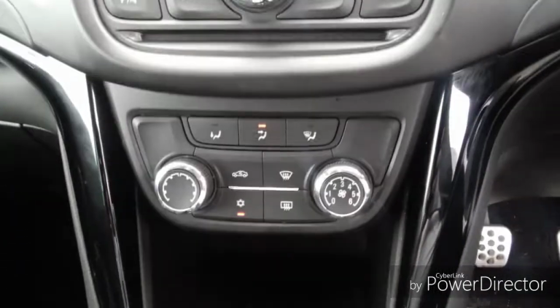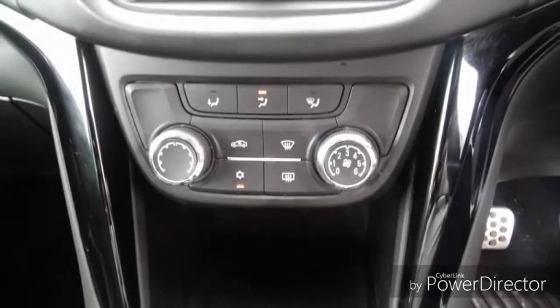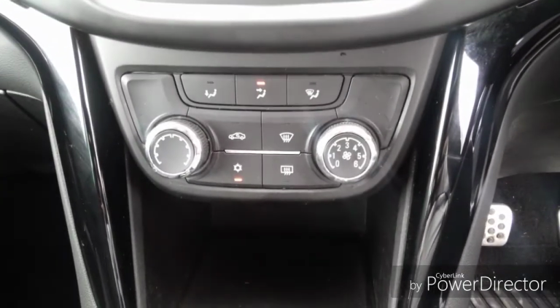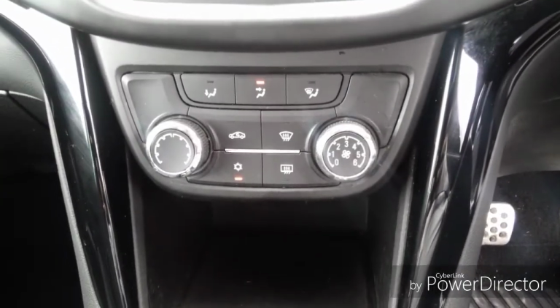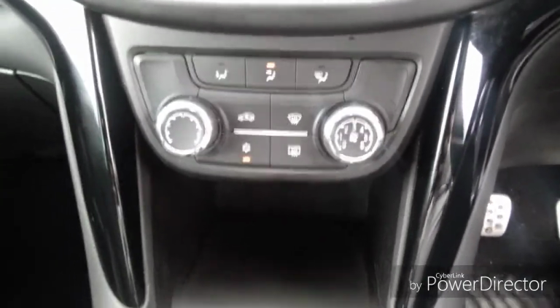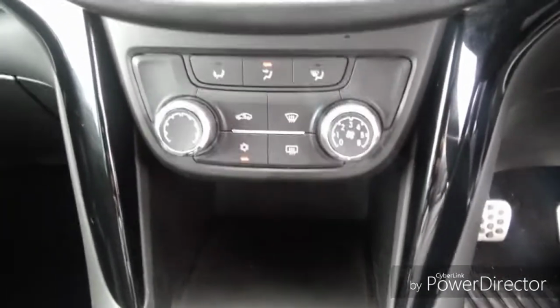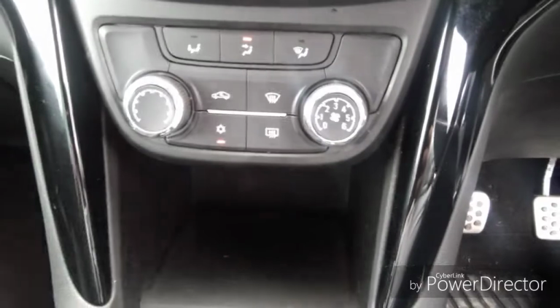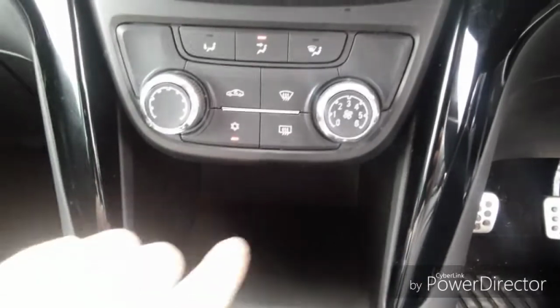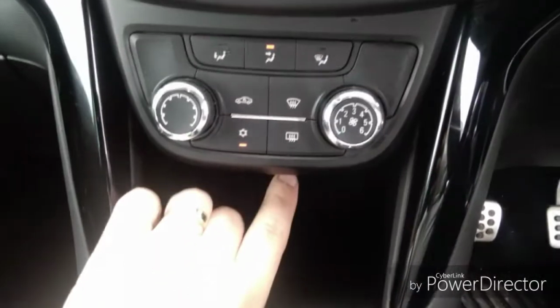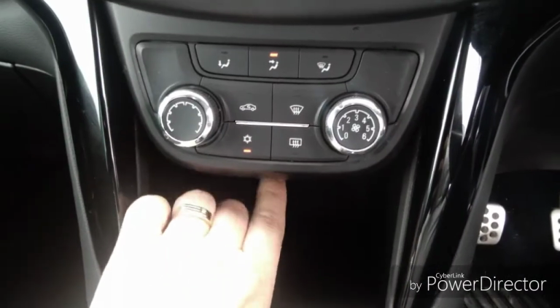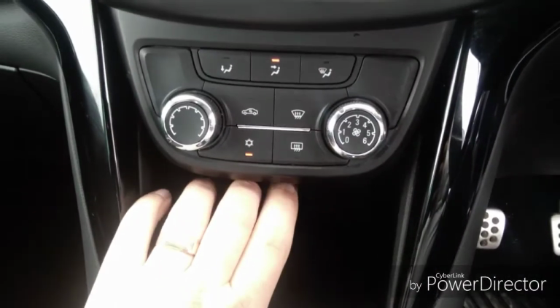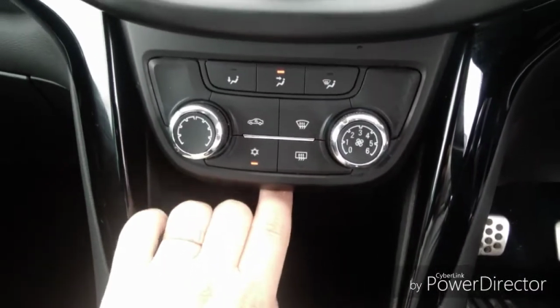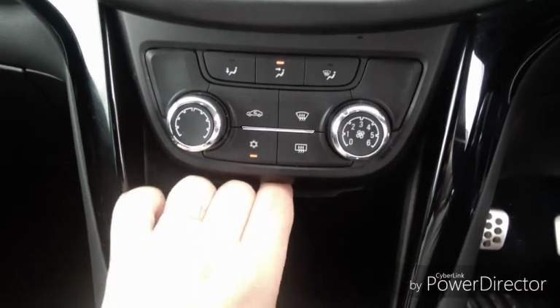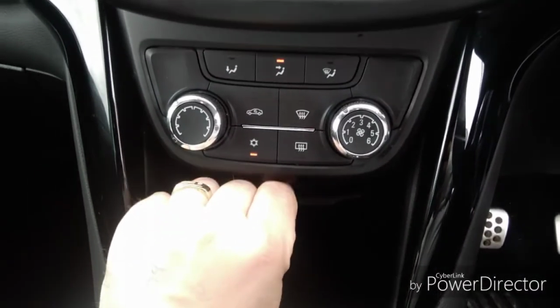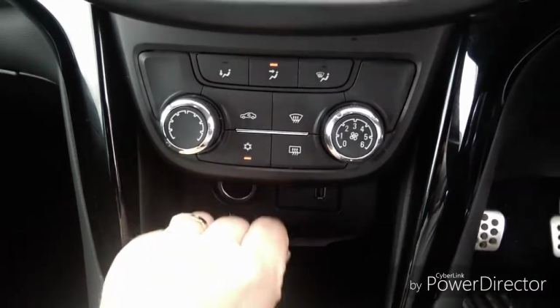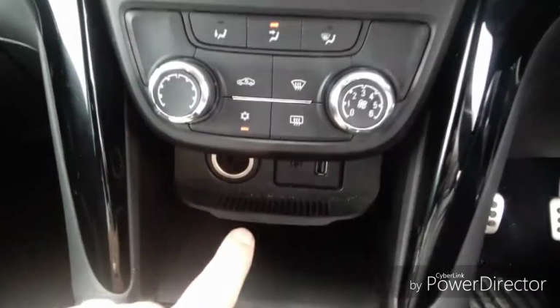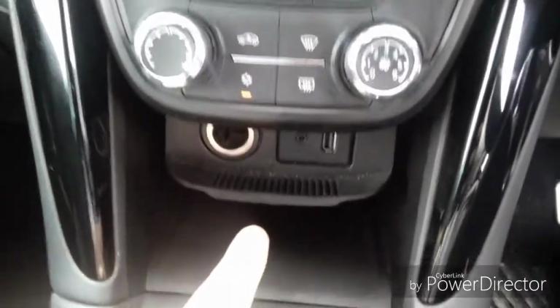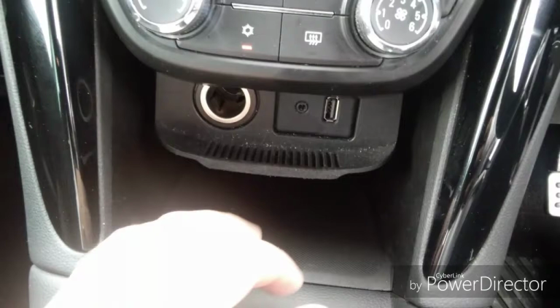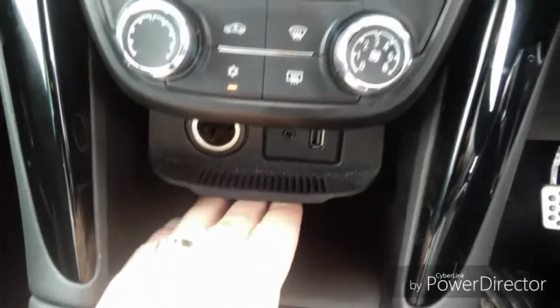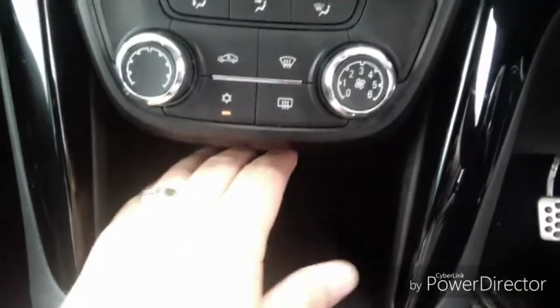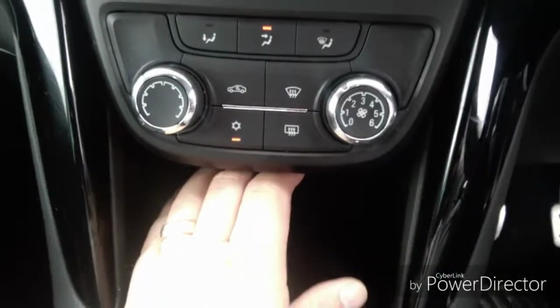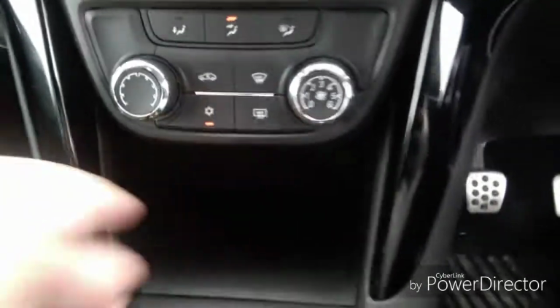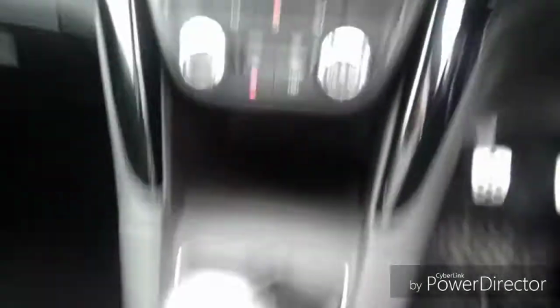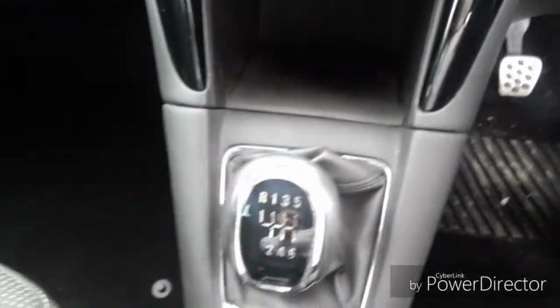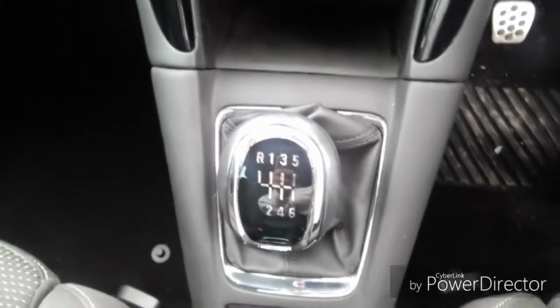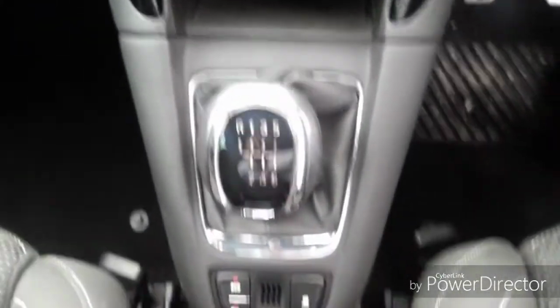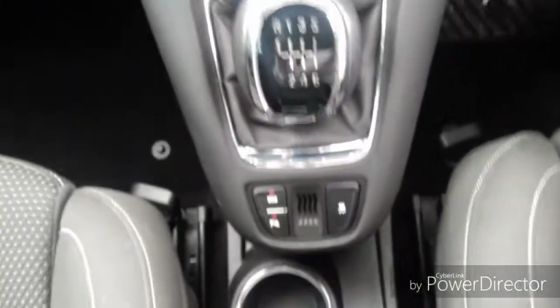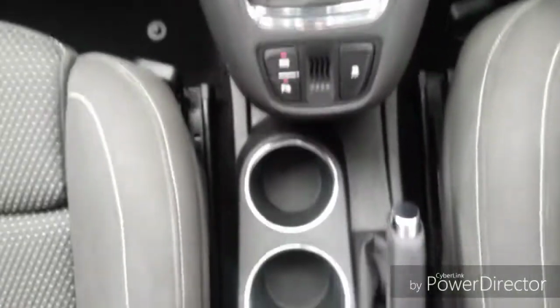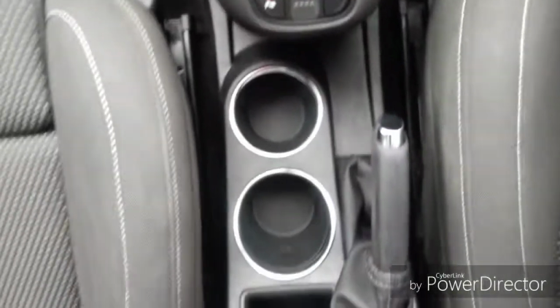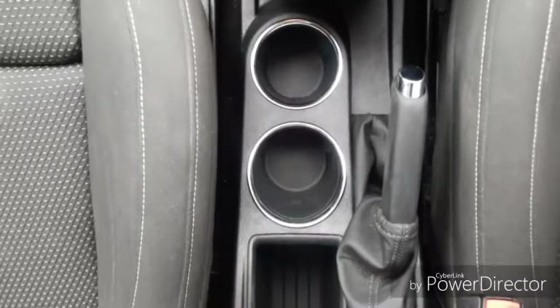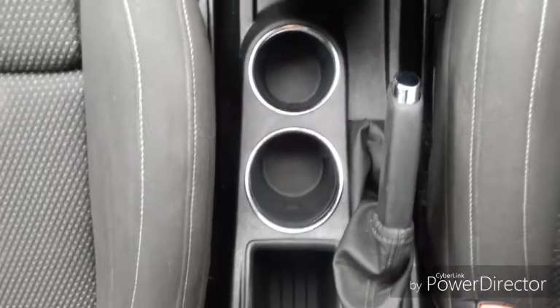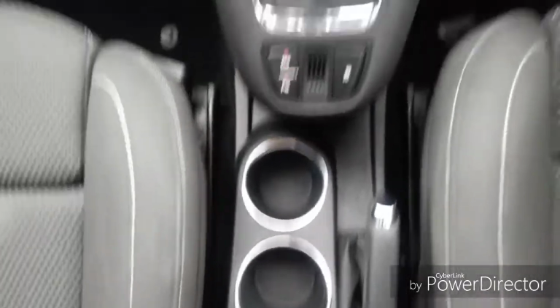Climate control which includes air conditioning for those hot sunny days. We also have a USB port, cigarette lighter port and auxiliary port for charging mobile devices, as well as a handy storage area and a six-speed gearbox.